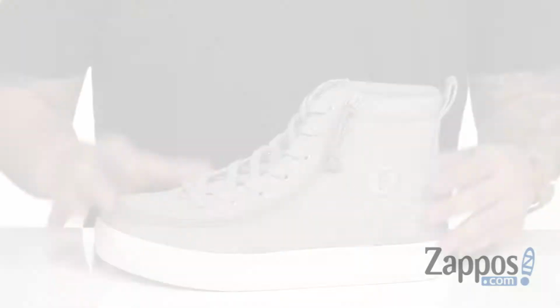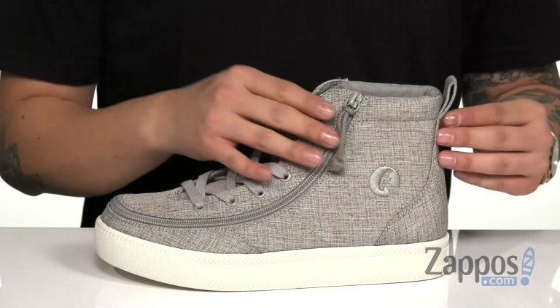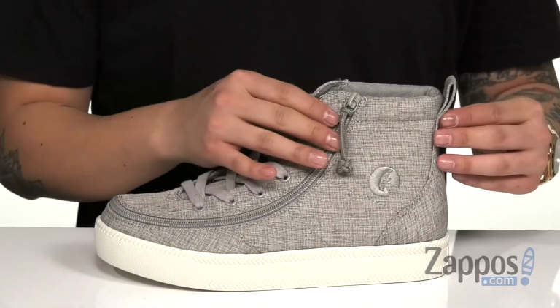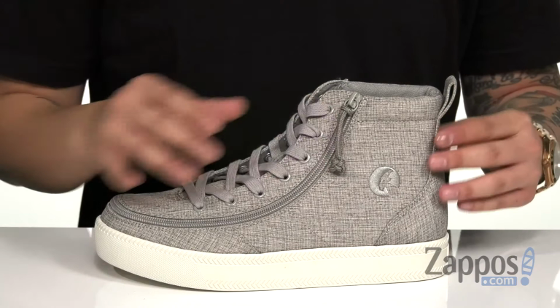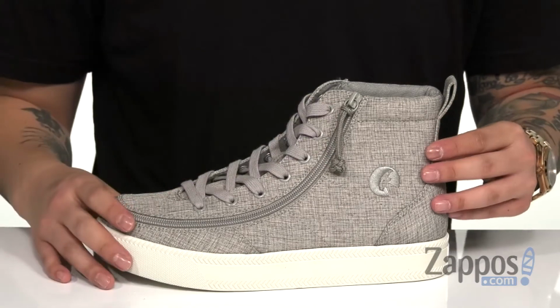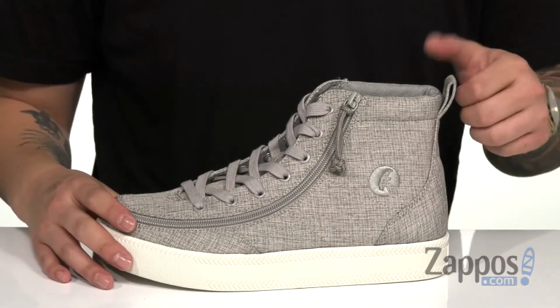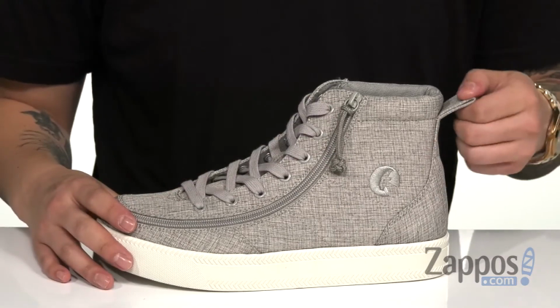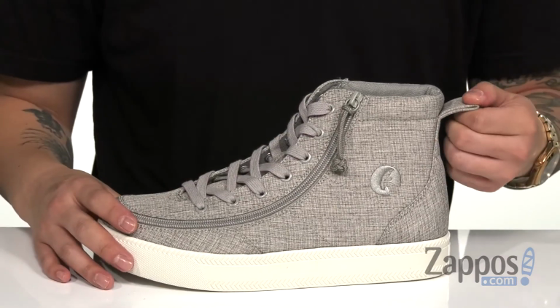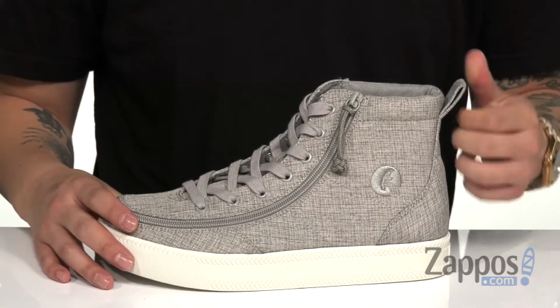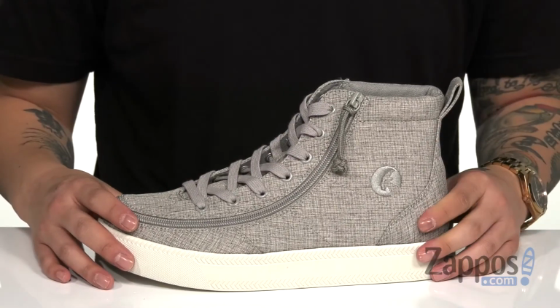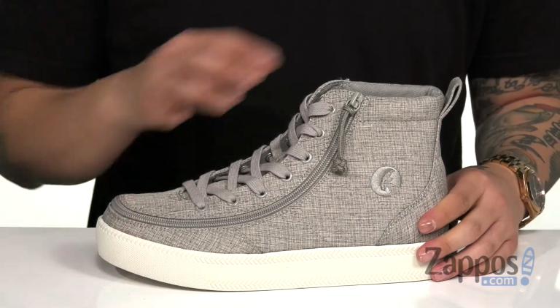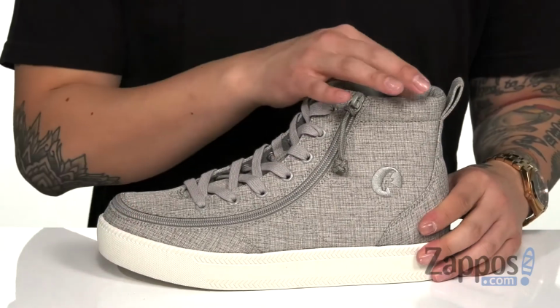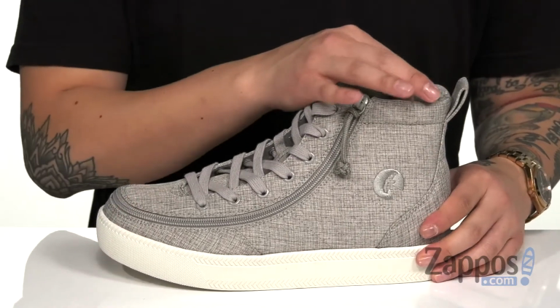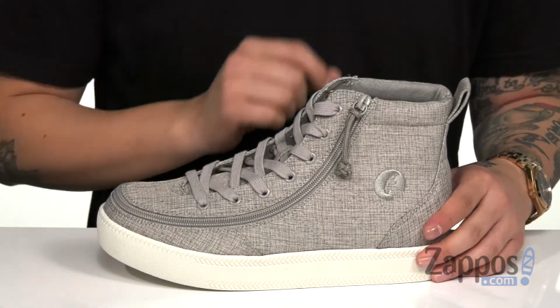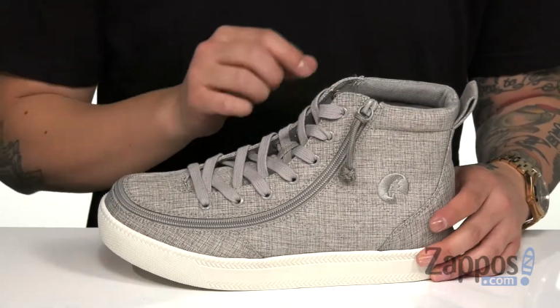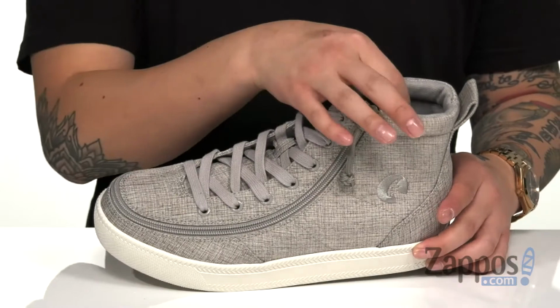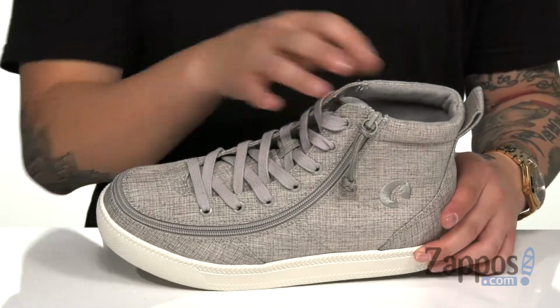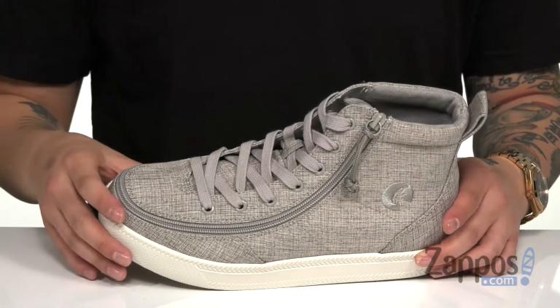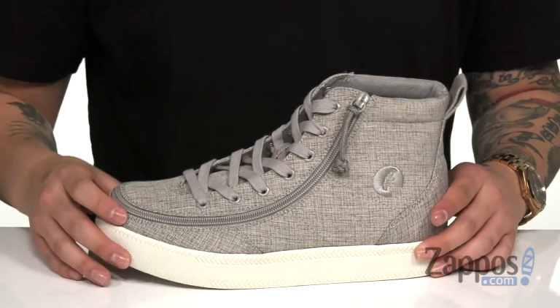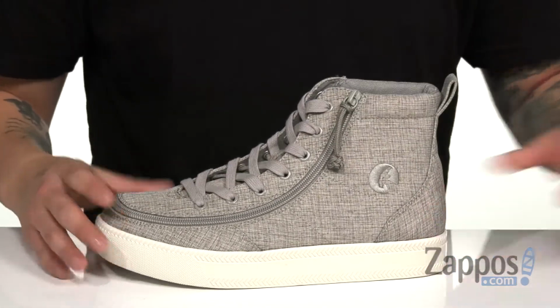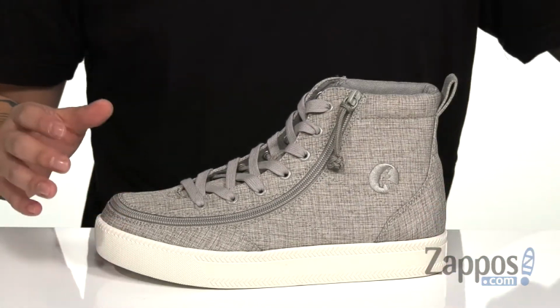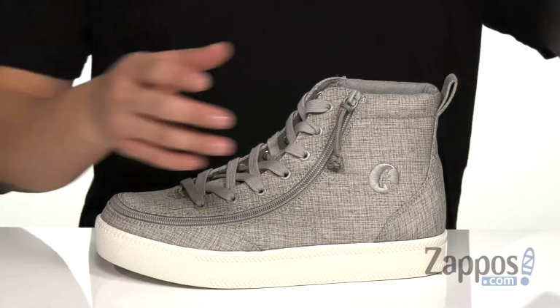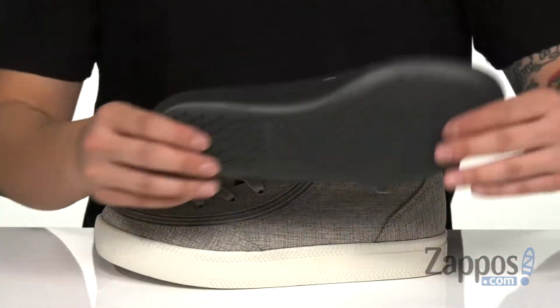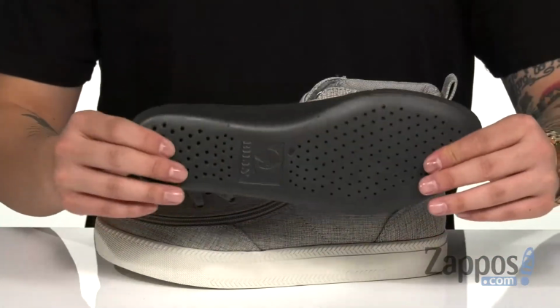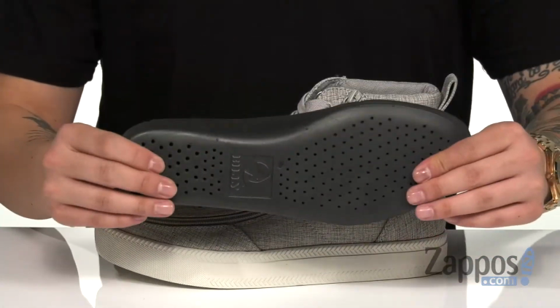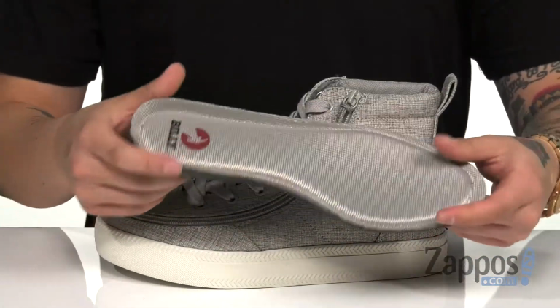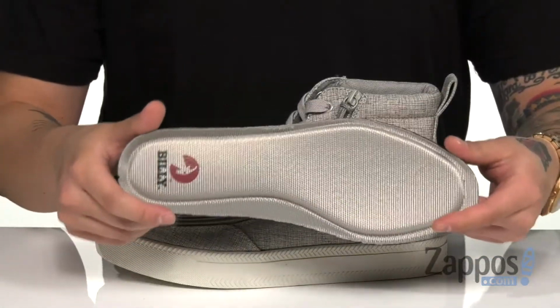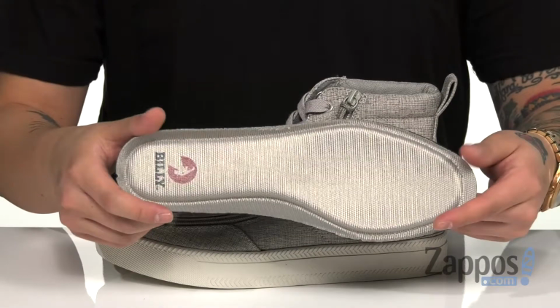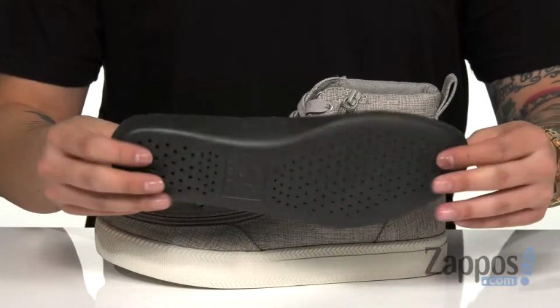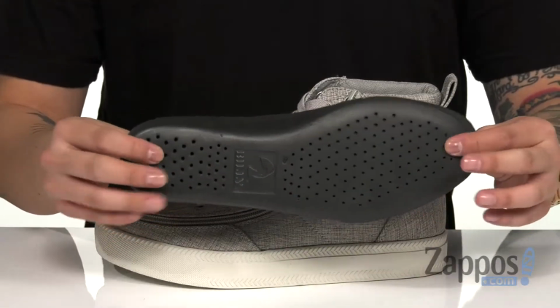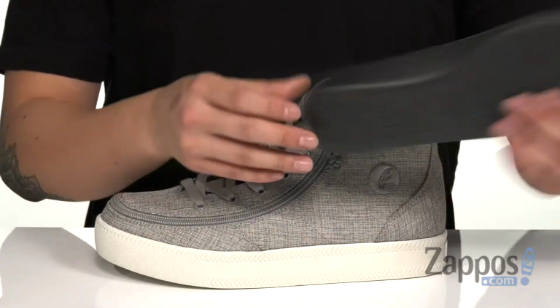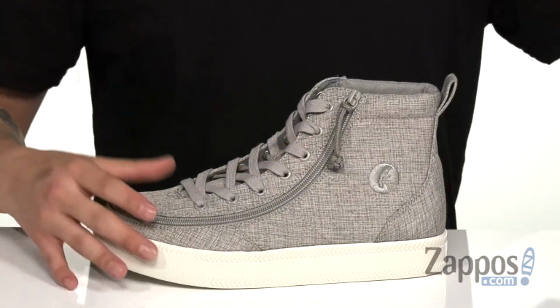The high top silhouette provides excellent ankle support with a pull tab at the heel for easy on and off. Padding around the collar for additional comfort and a soft fabric lining. A removable cushioned footbed is padded right where you need it to be and features perforated detailing for additional breathability.